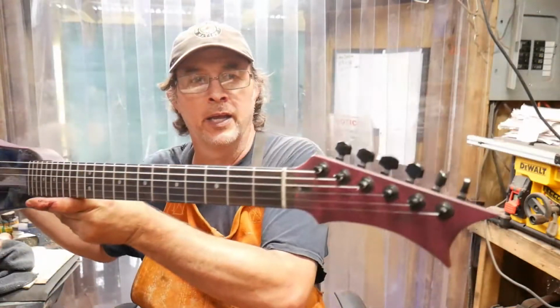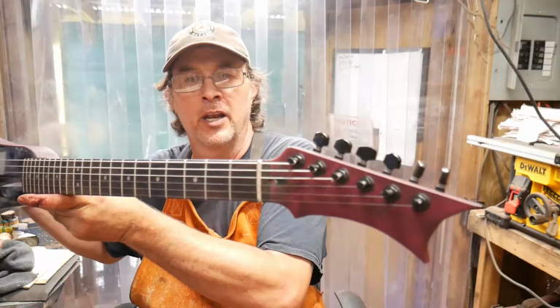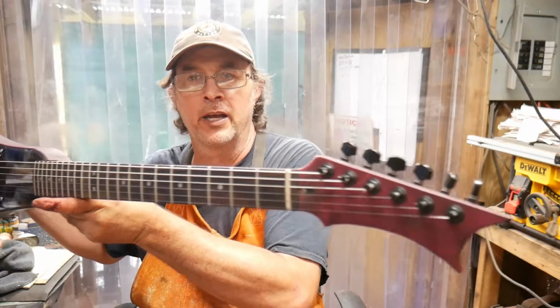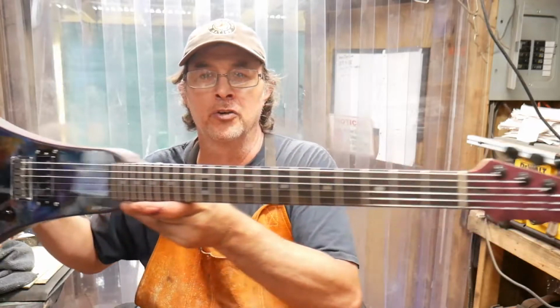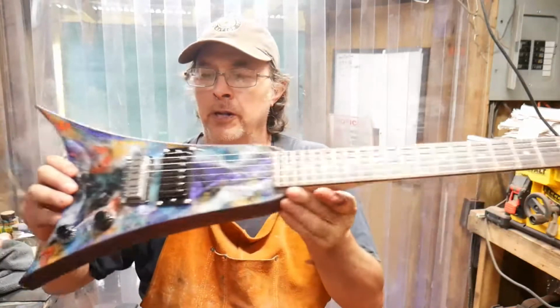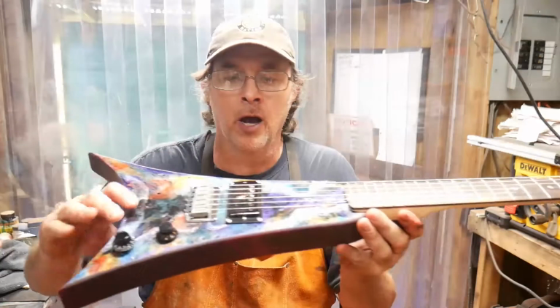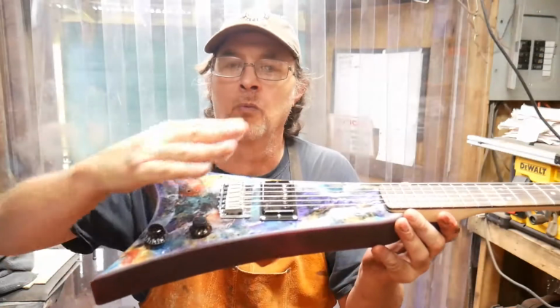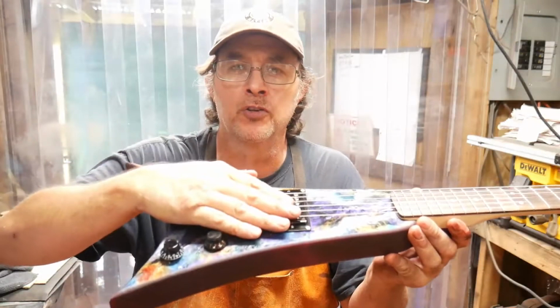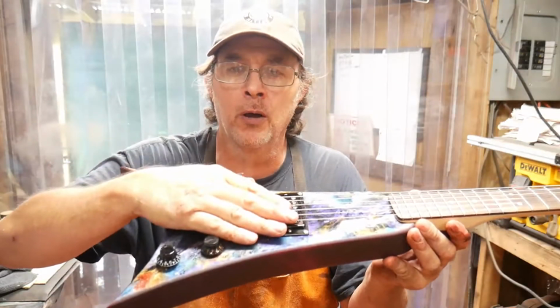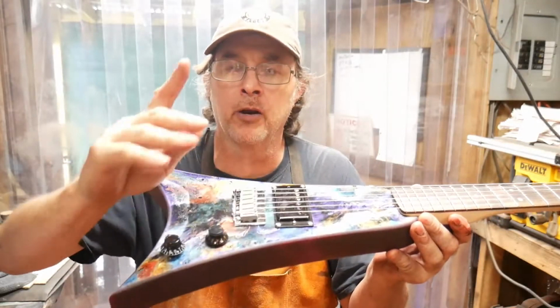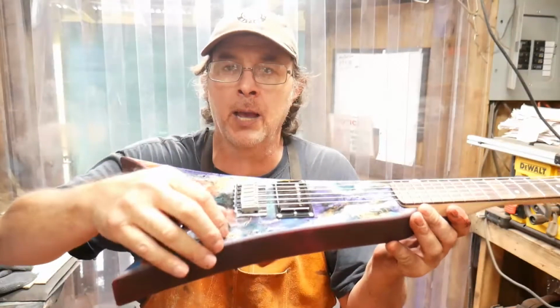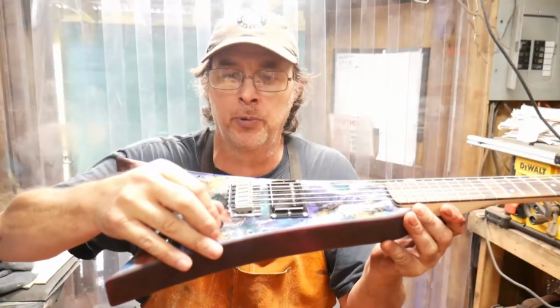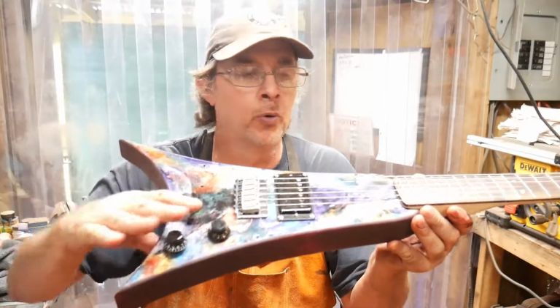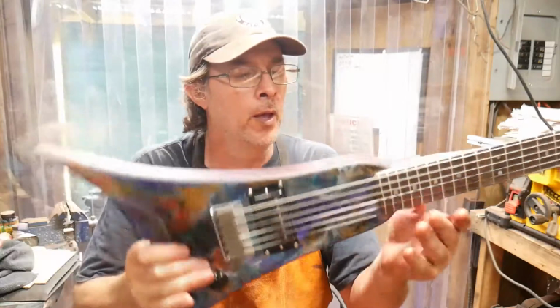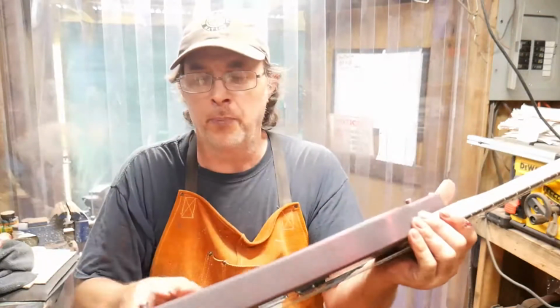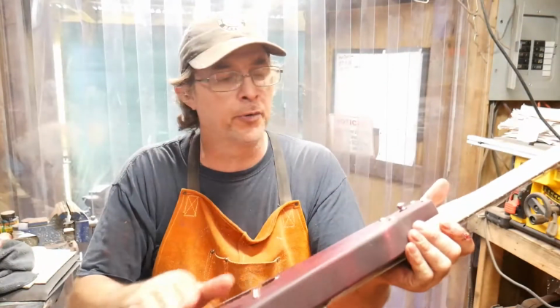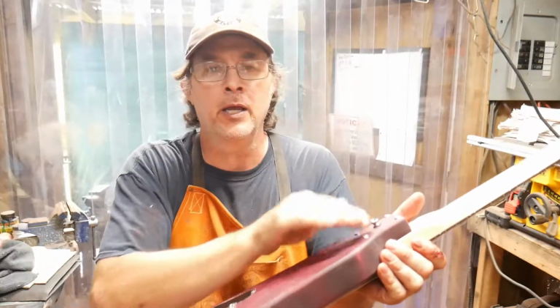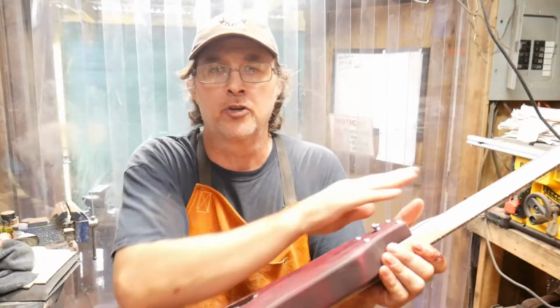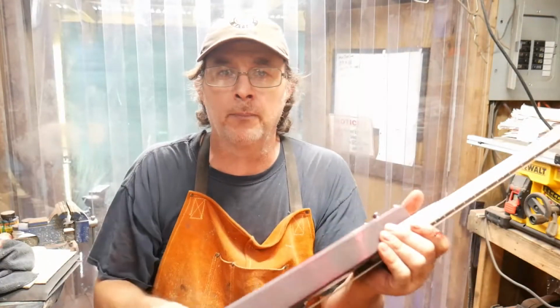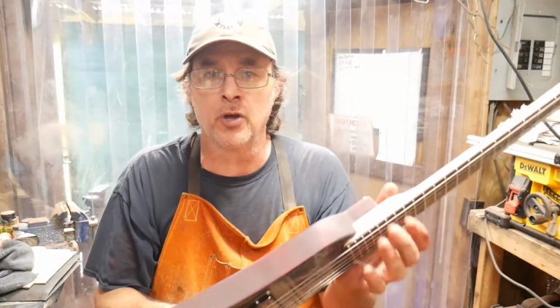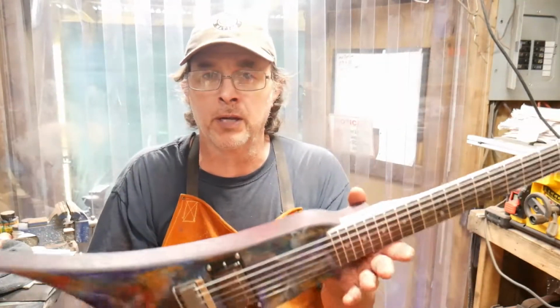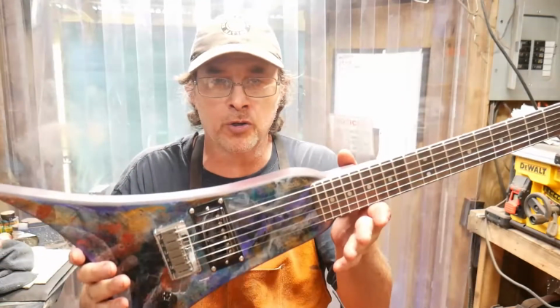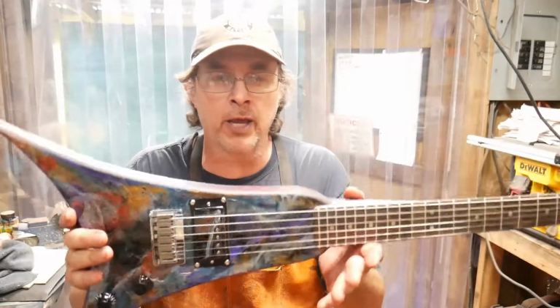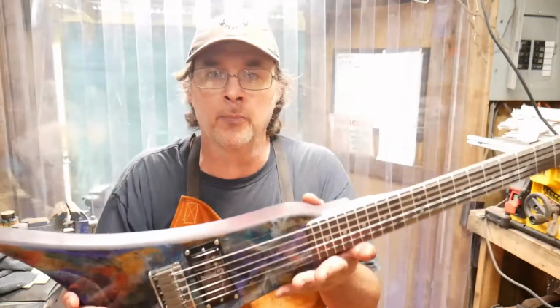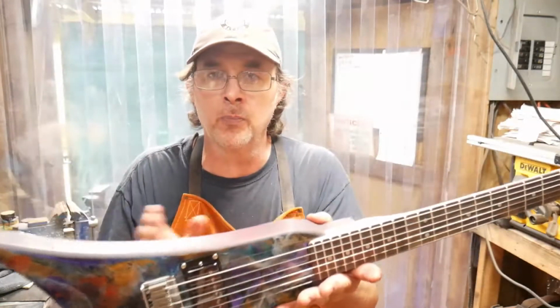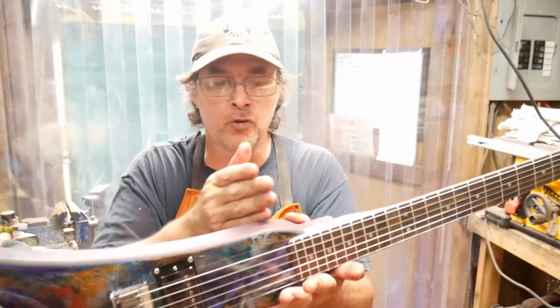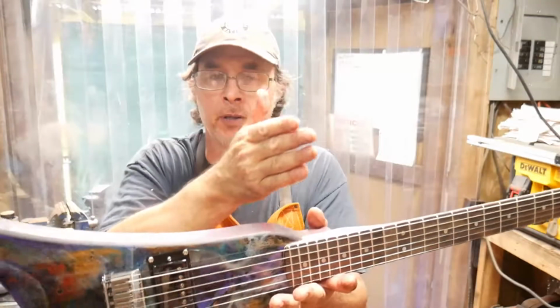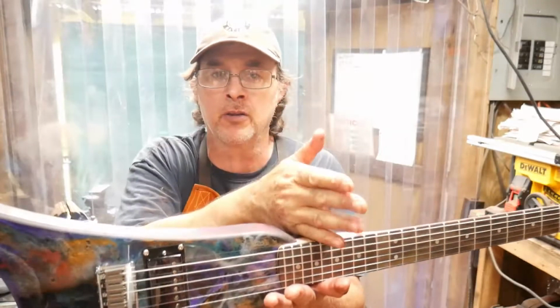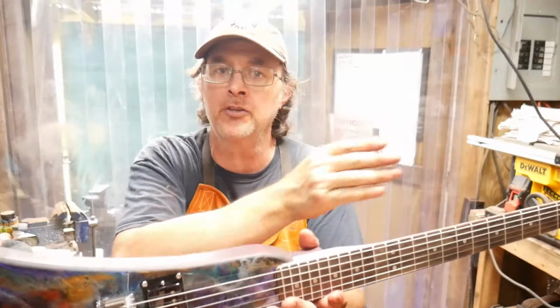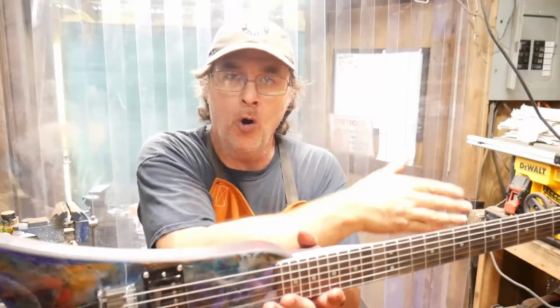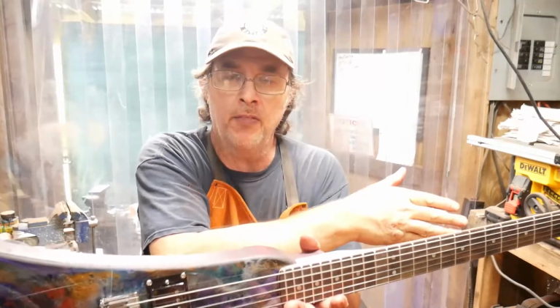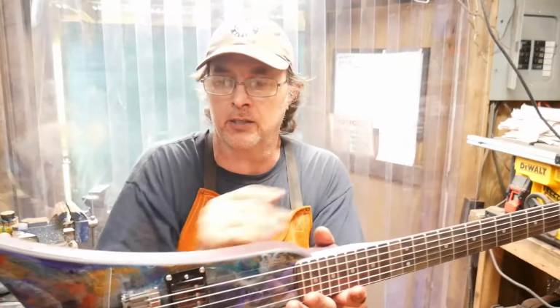Neck is done. I got locking tuners on it. I have one single humbucker tapped with a push-pull. I put three strap buttons on it because it wants to neck drop, so you can put the strap either here at the base or behind the neck stop.